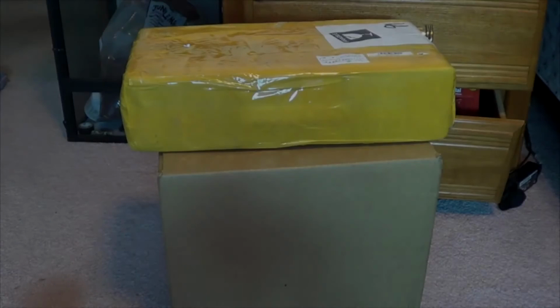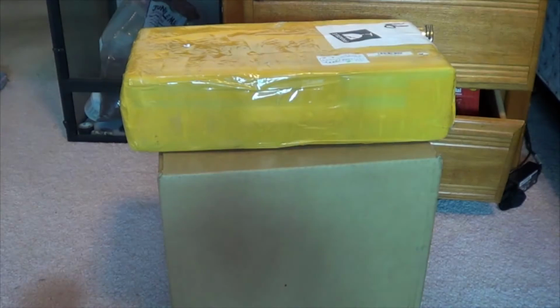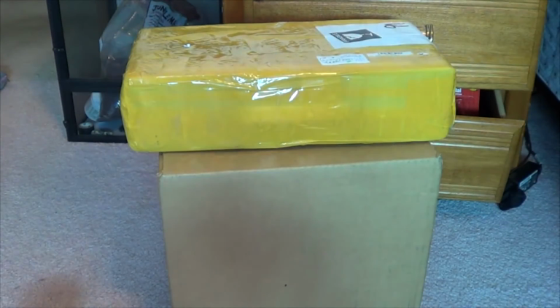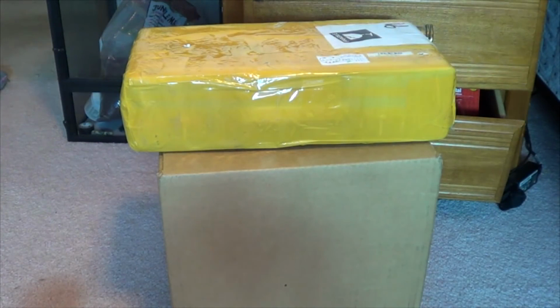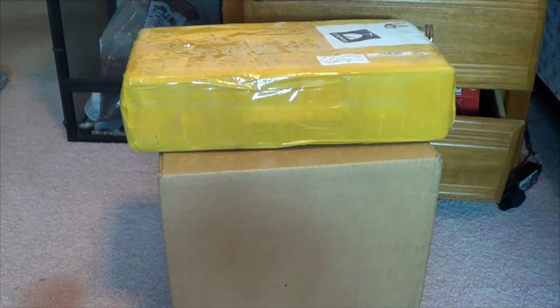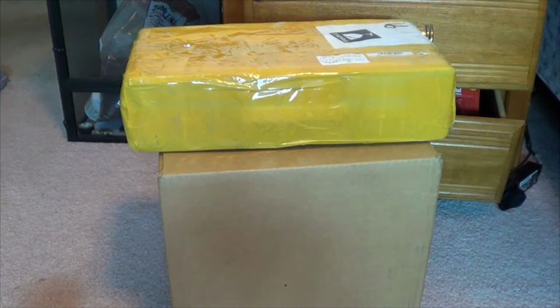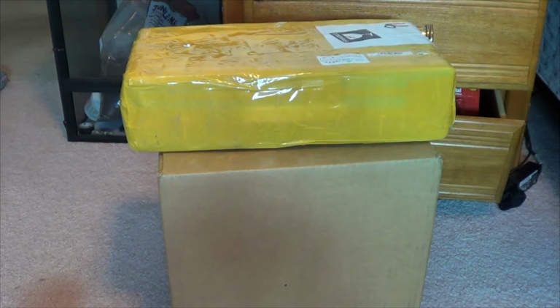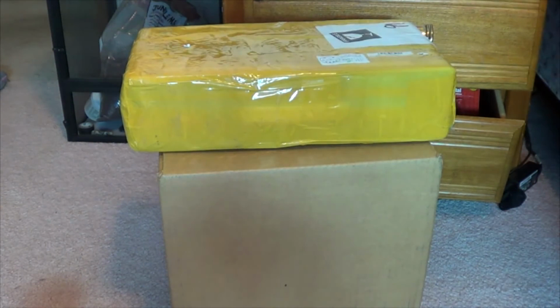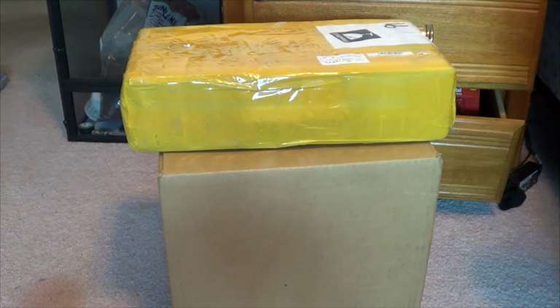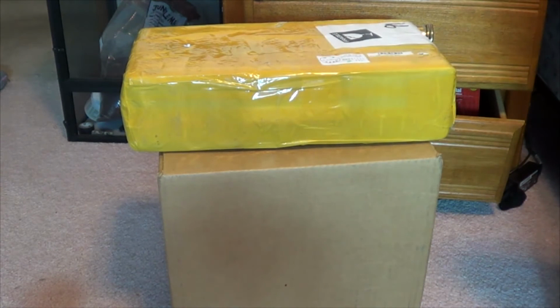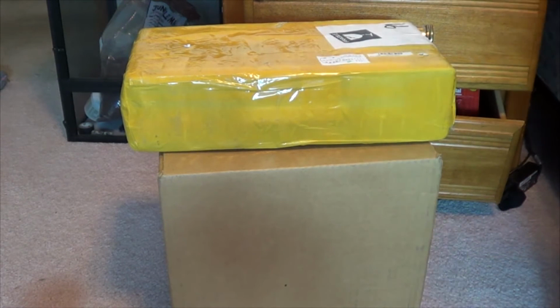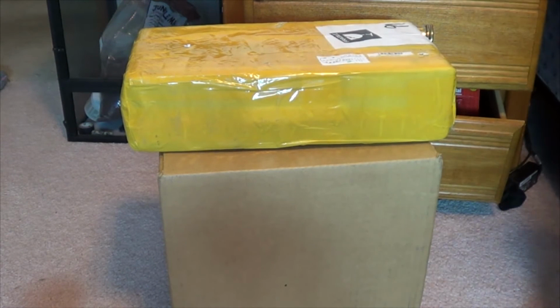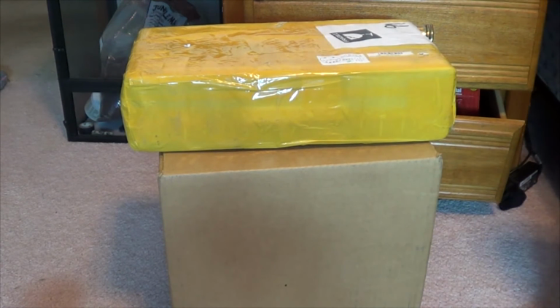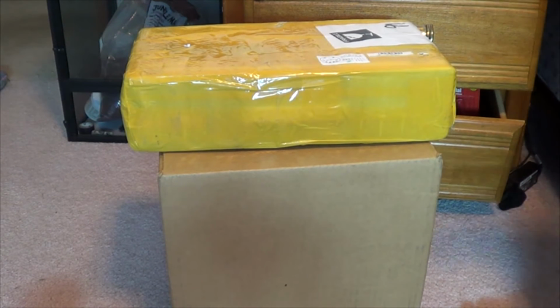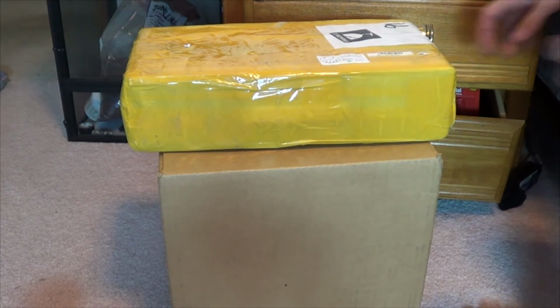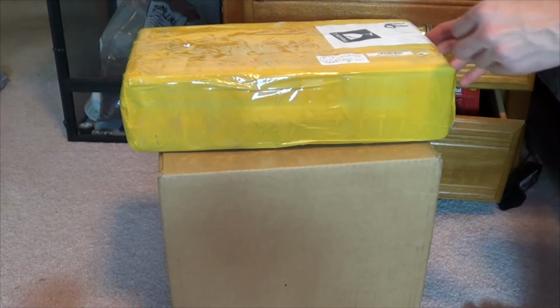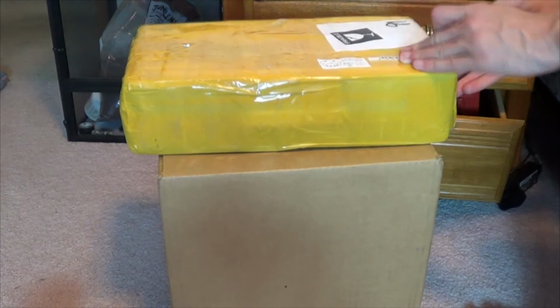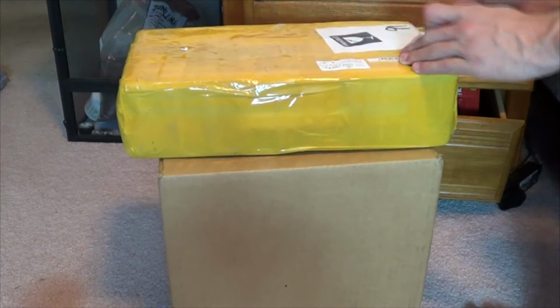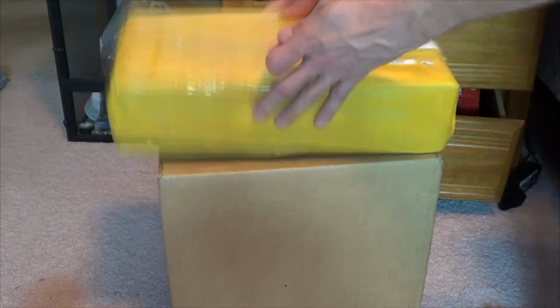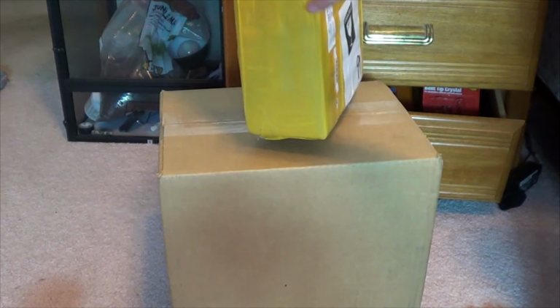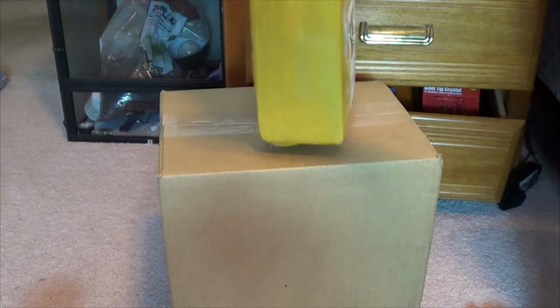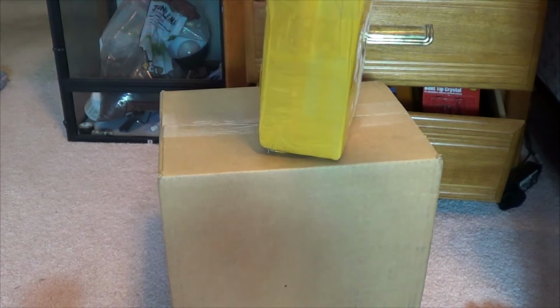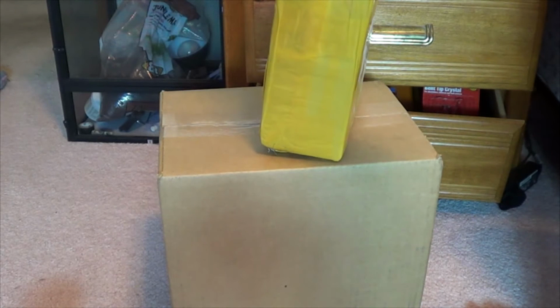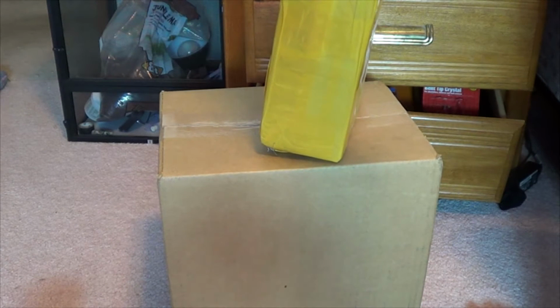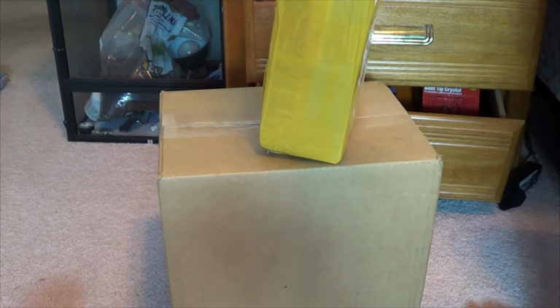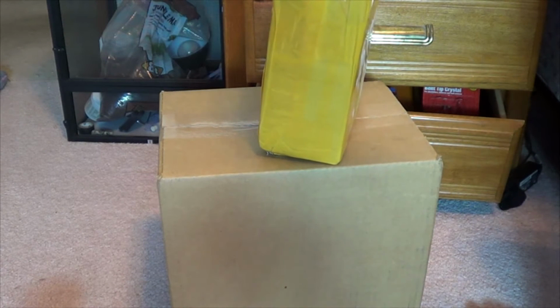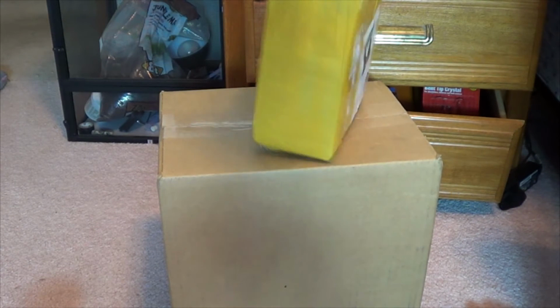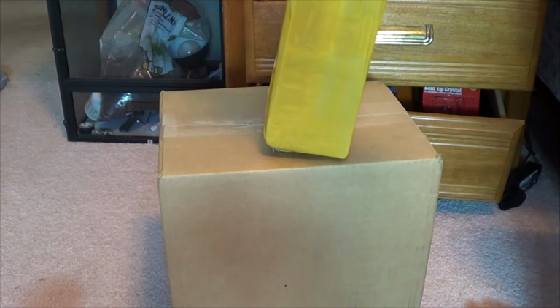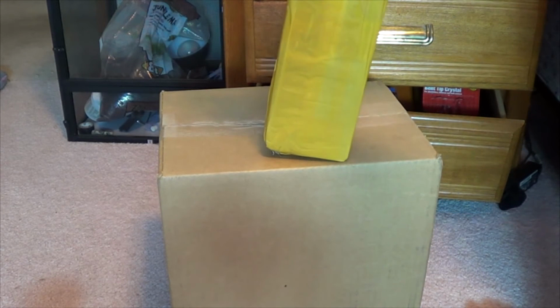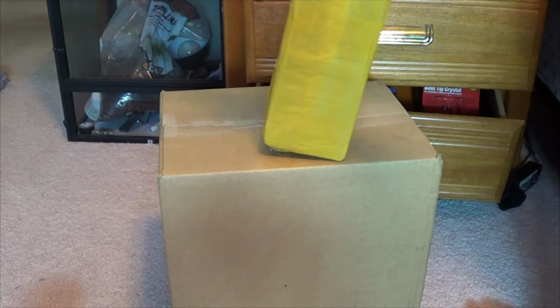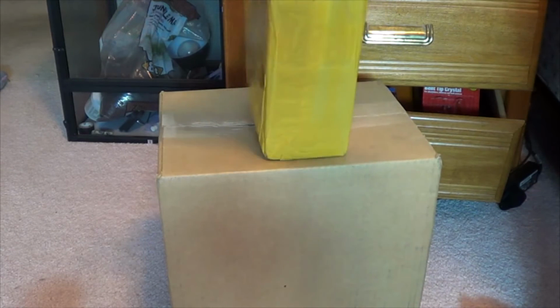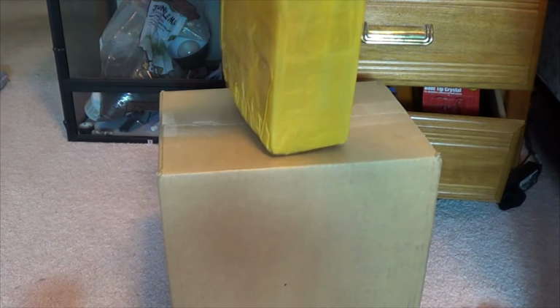Hey YouTube, GackoGuy here. I'm going to be doing a little unboxing. Got some cool stuff that came in the mail, so let's get into it. Lovely packaging job from China, as always.